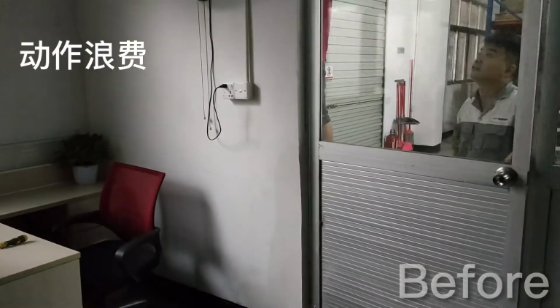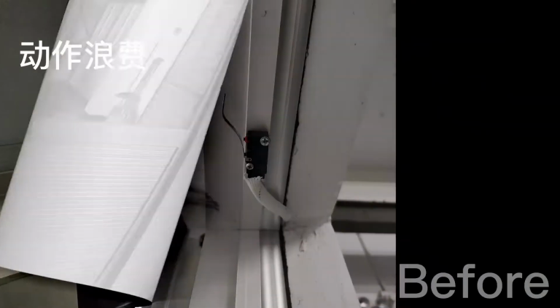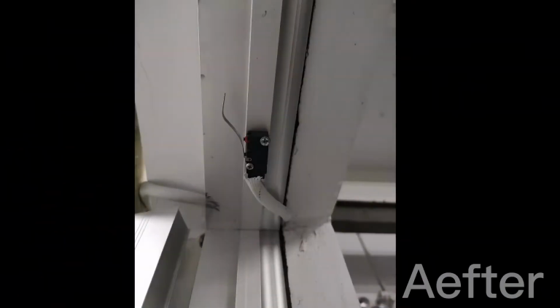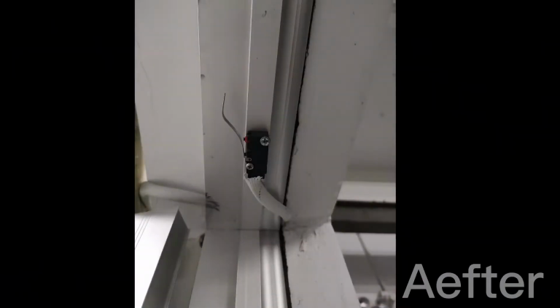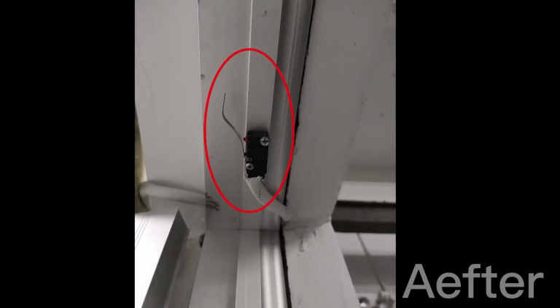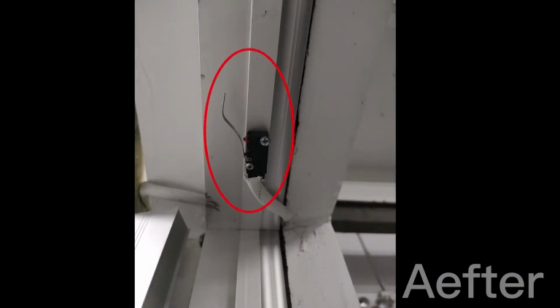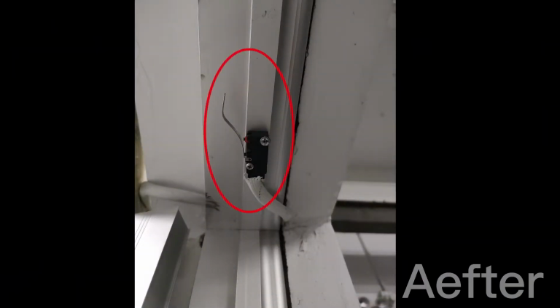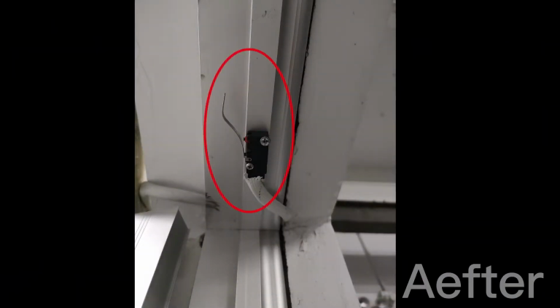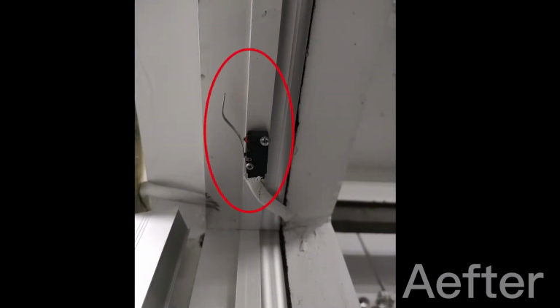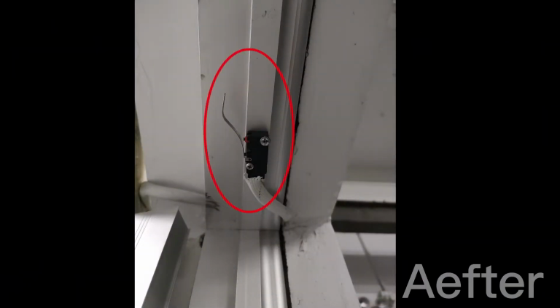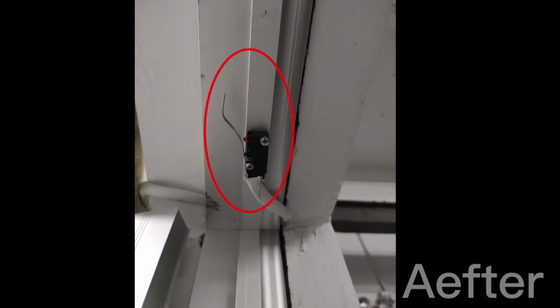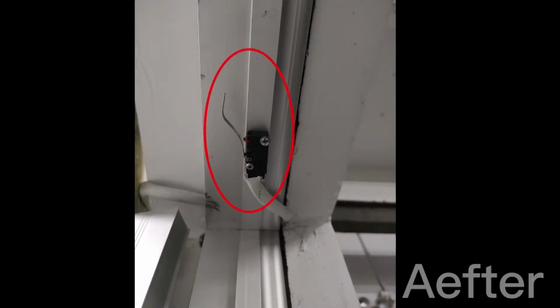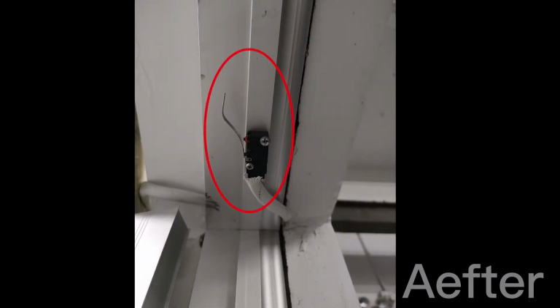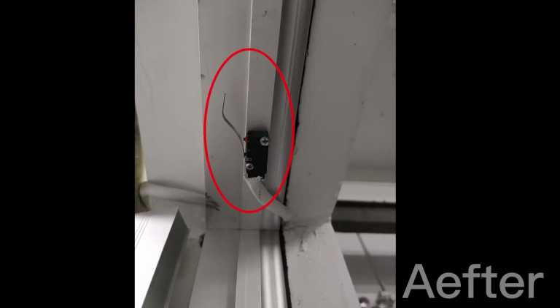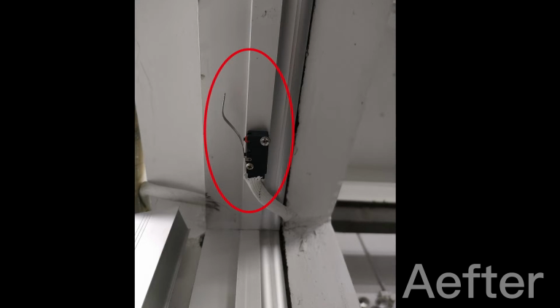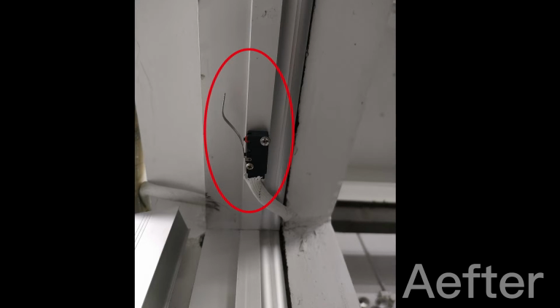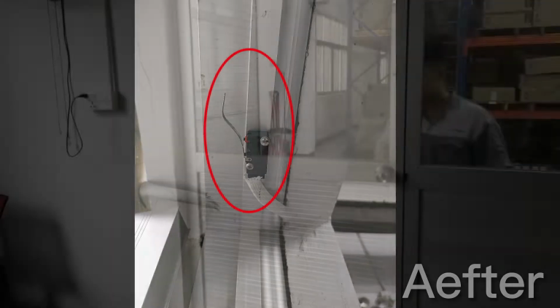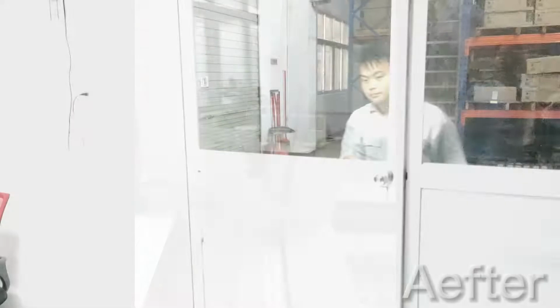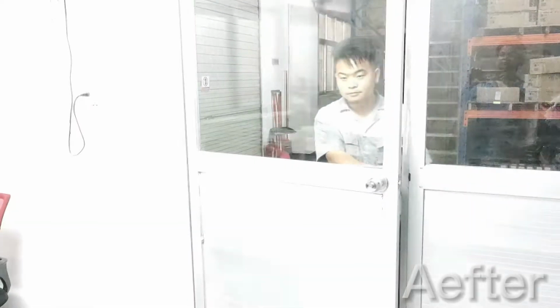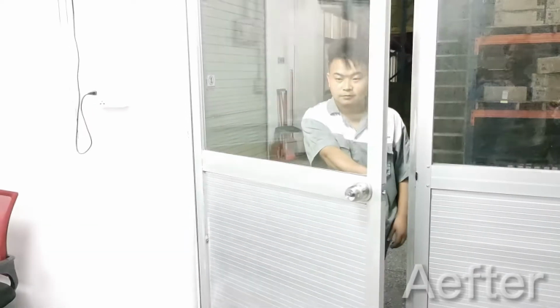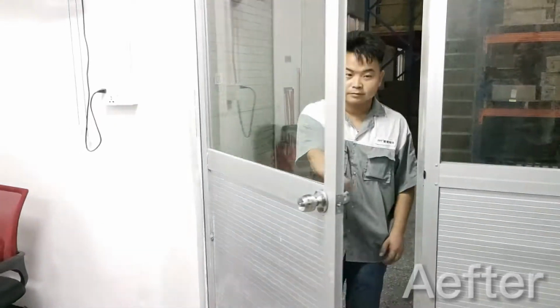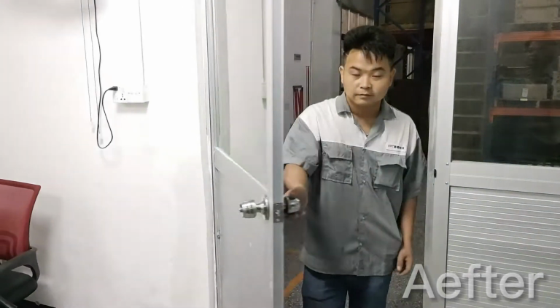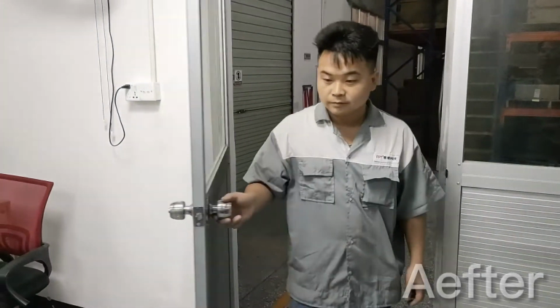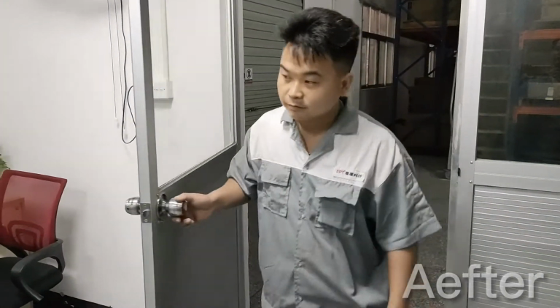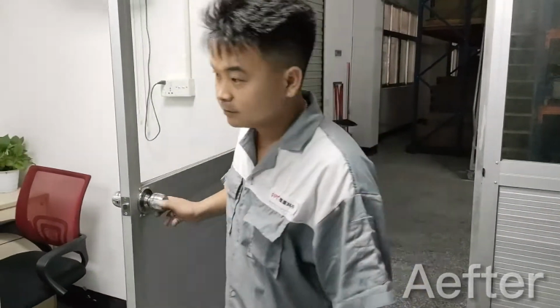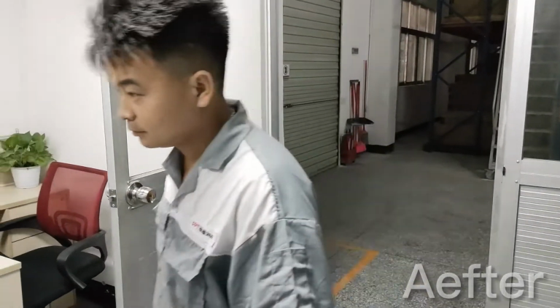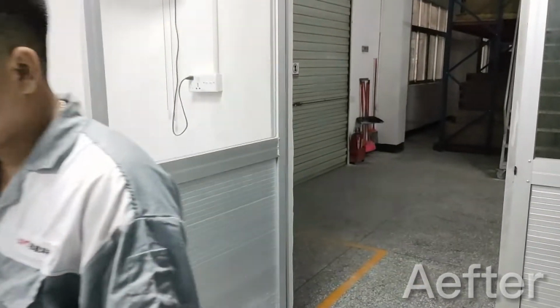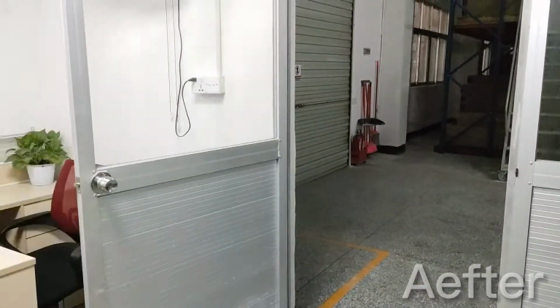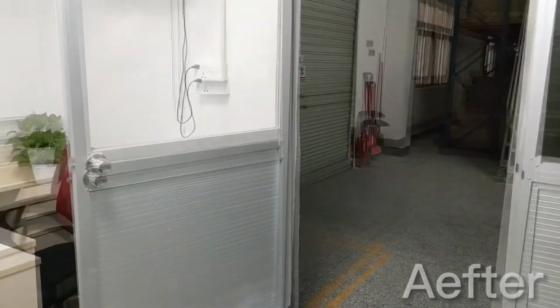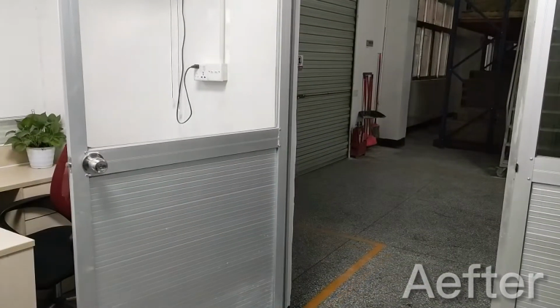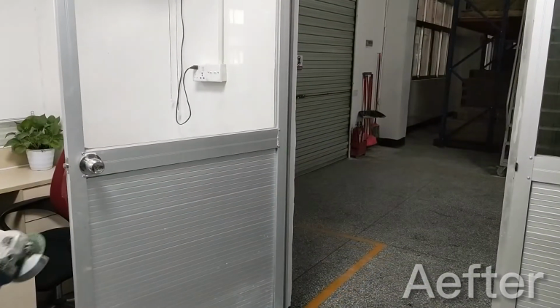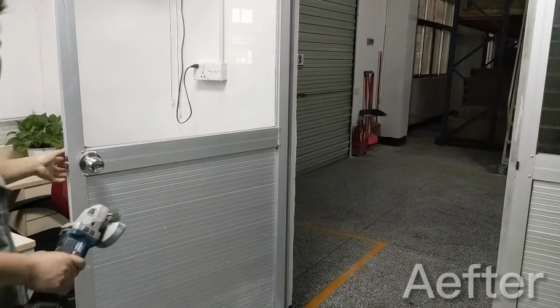So to fix things, we added this little trigger switch to the door, and now whenever the operator enters the room, the door automatically turns on the light, and when he leaves and closes the door, the light turns off.